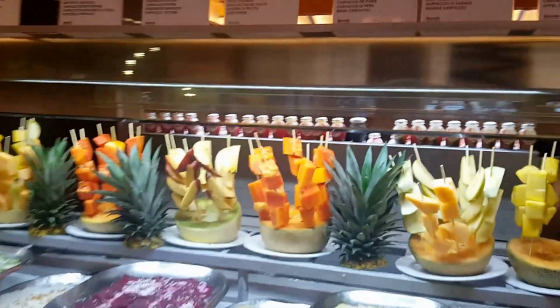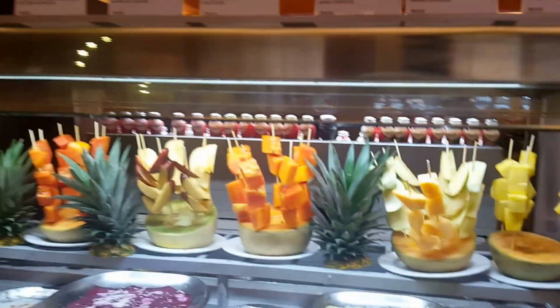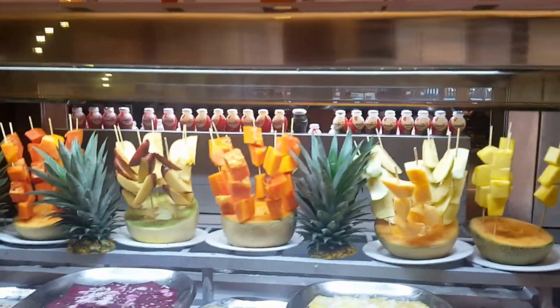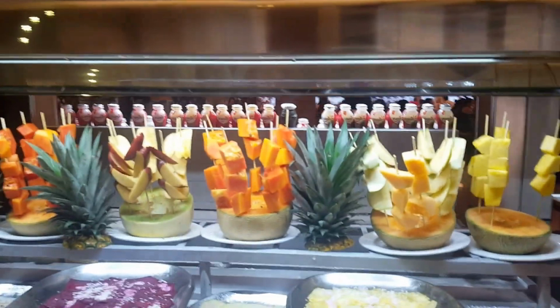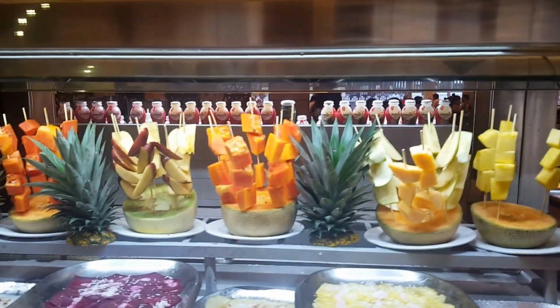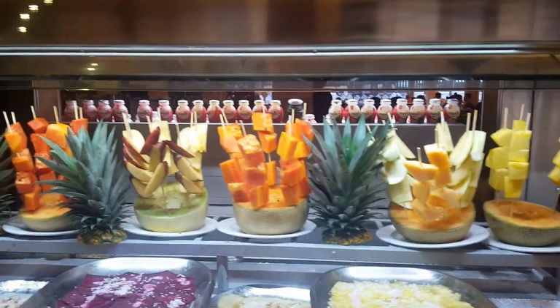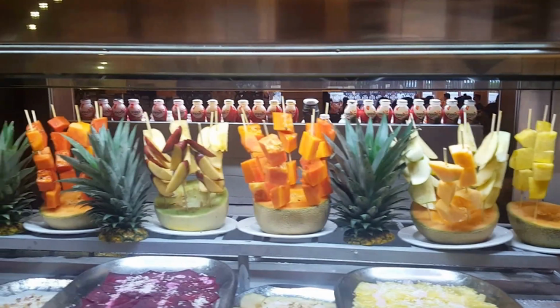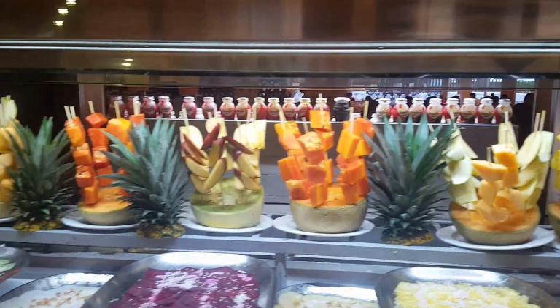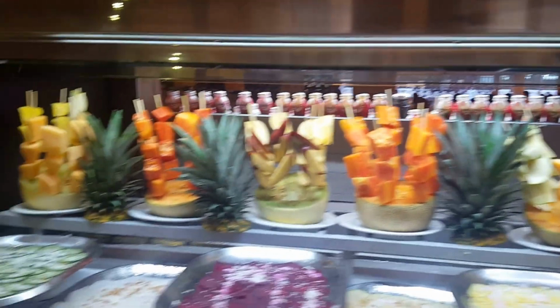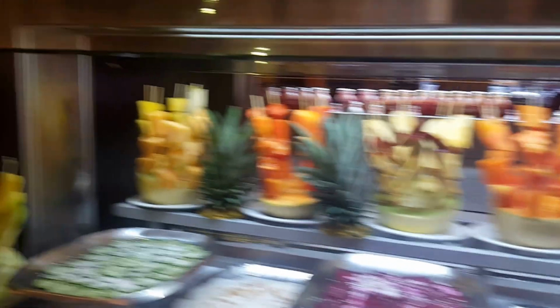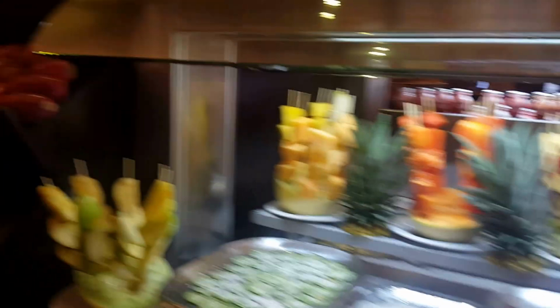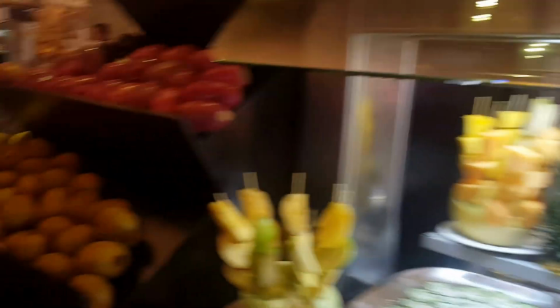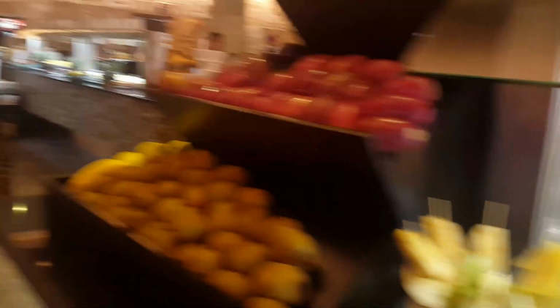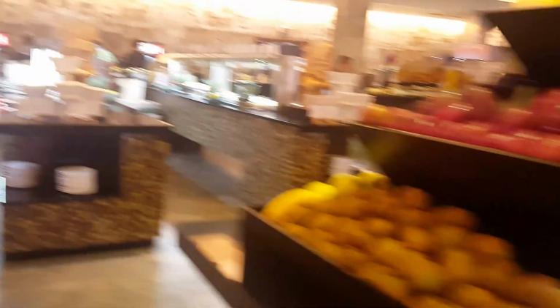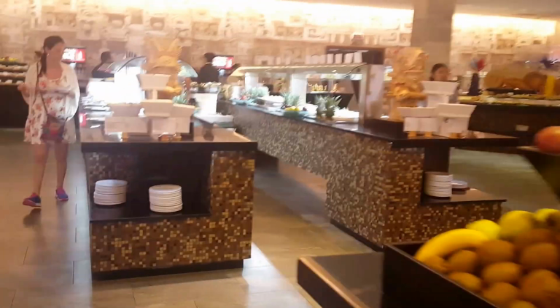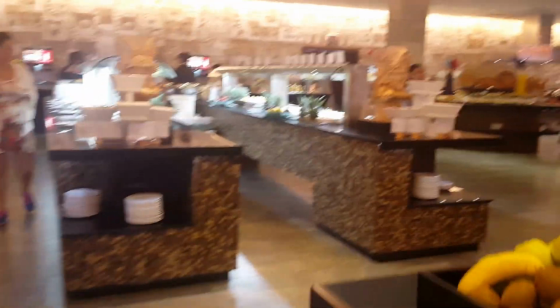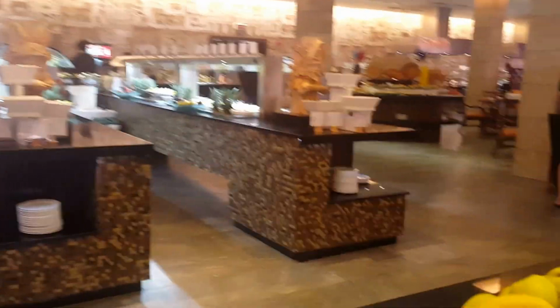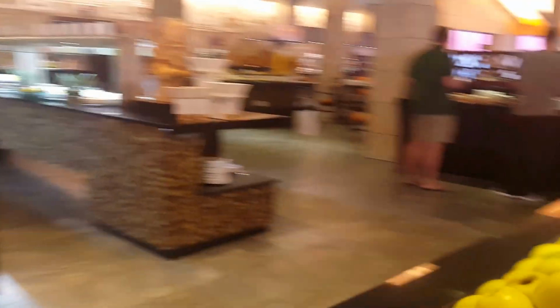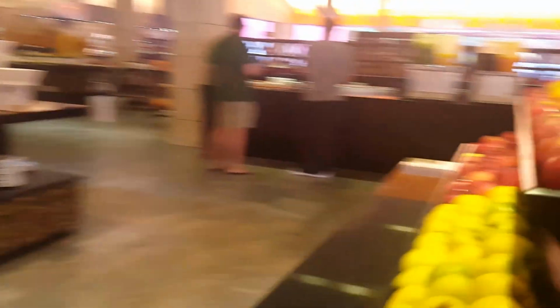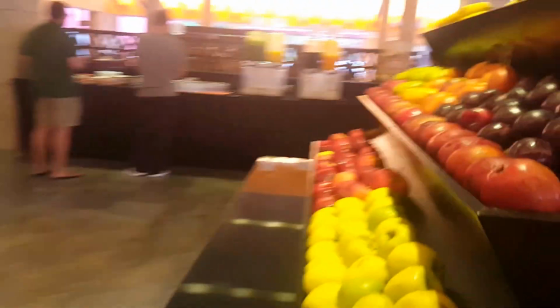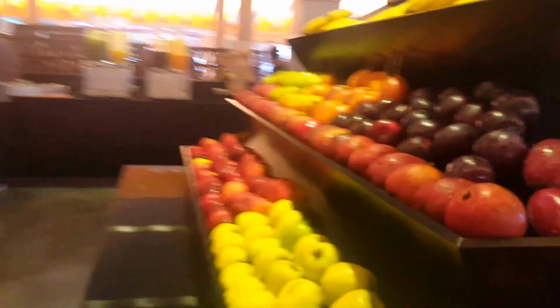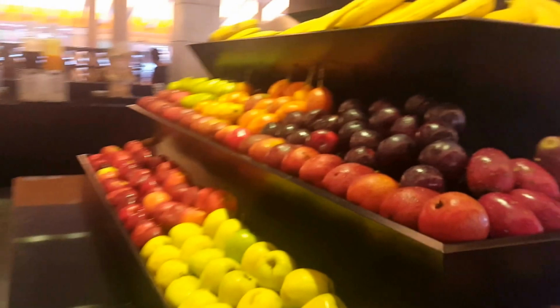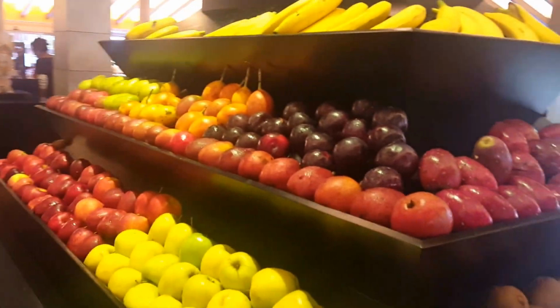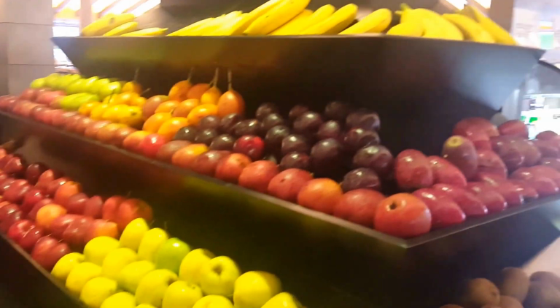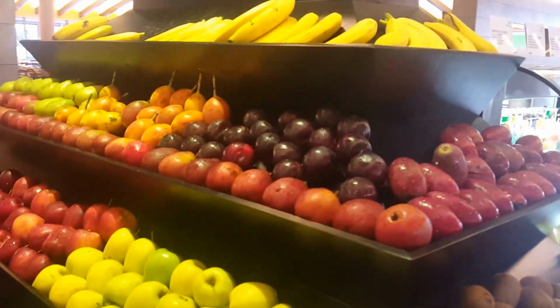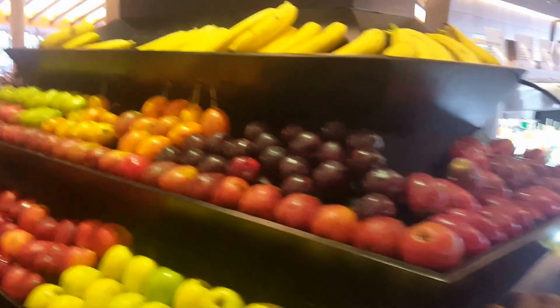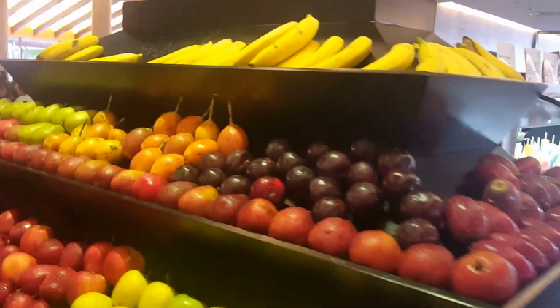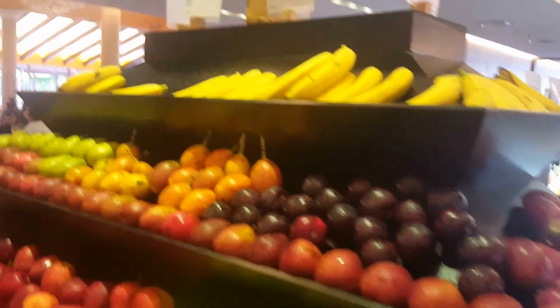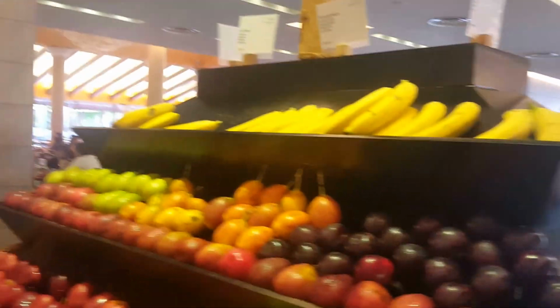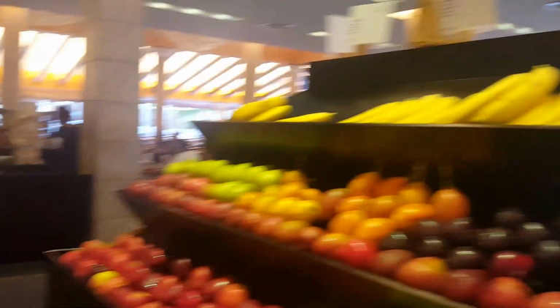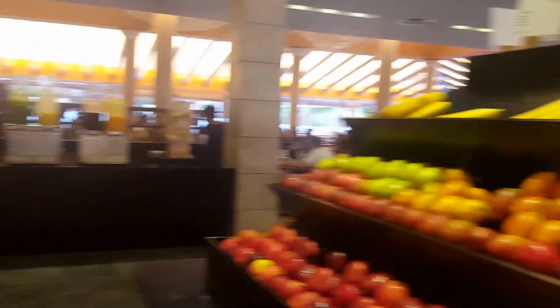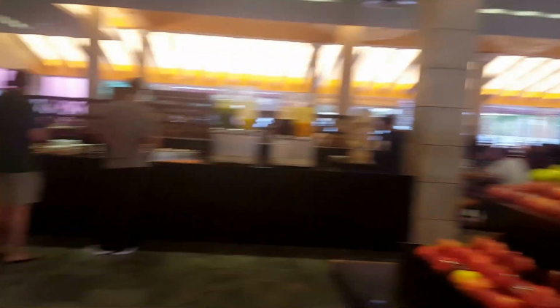Look at how they have their fruit displayed on sticks. And a complete array of fresh fruit.